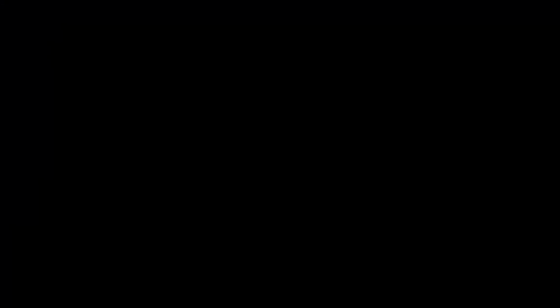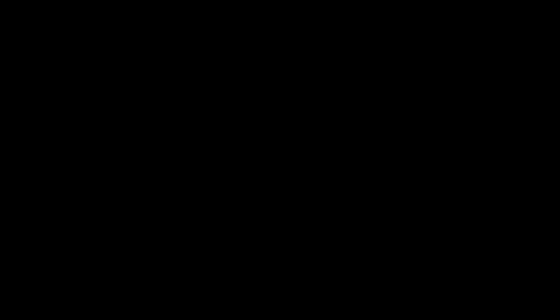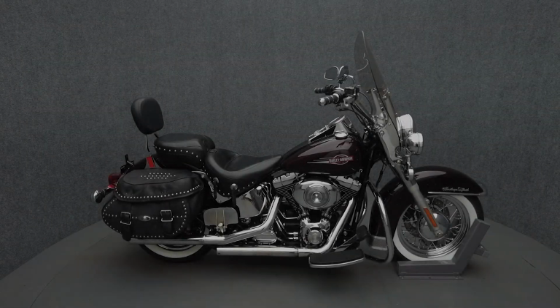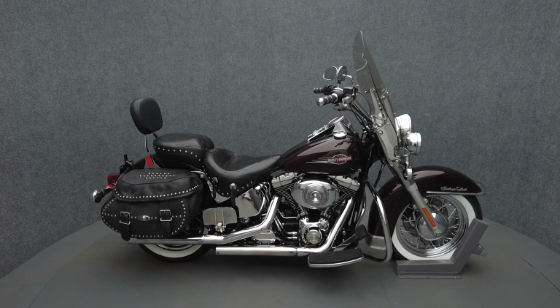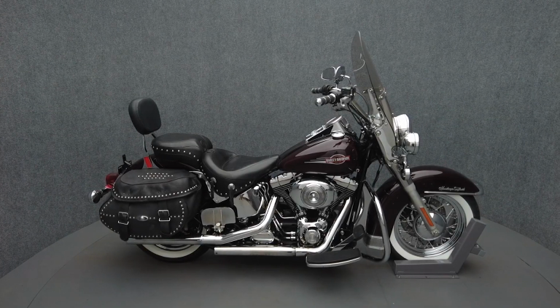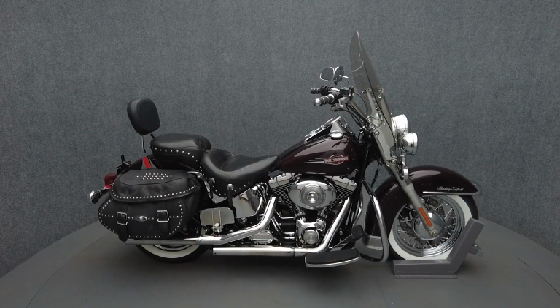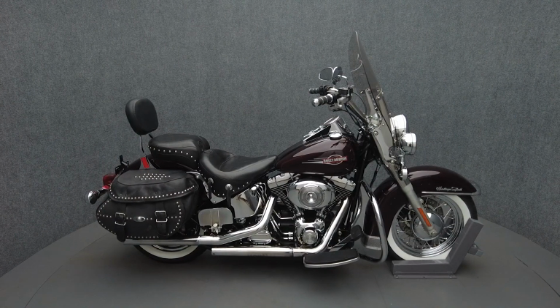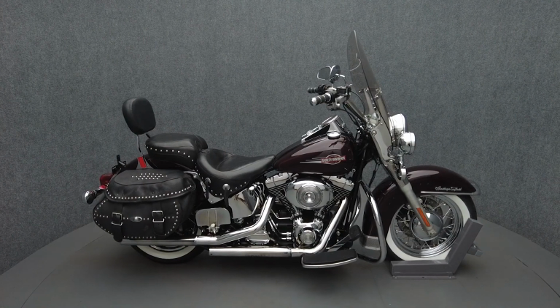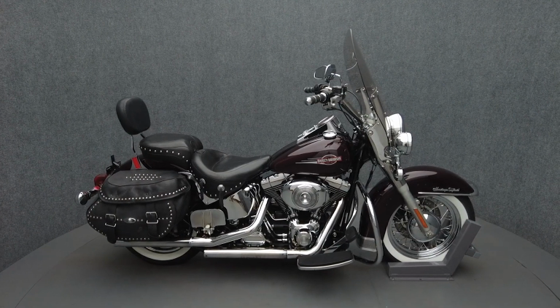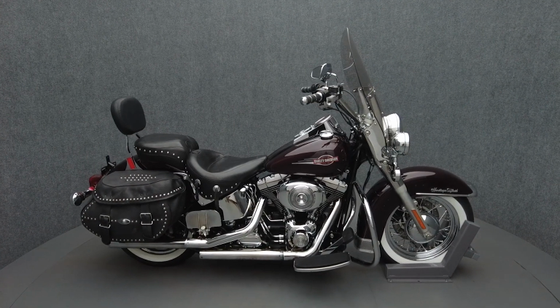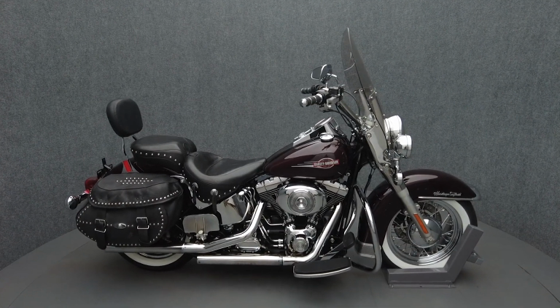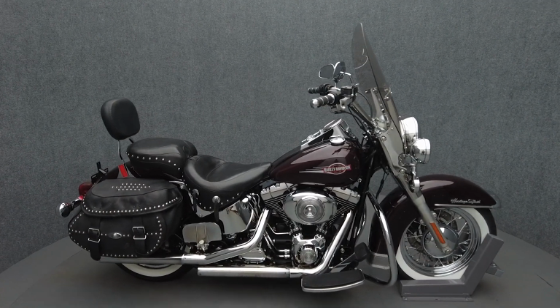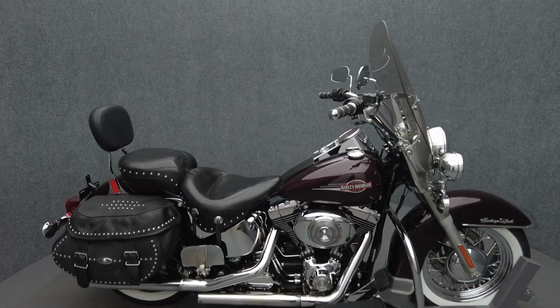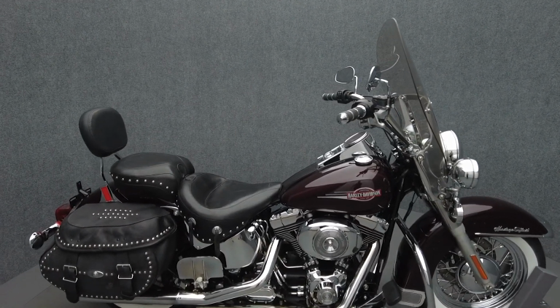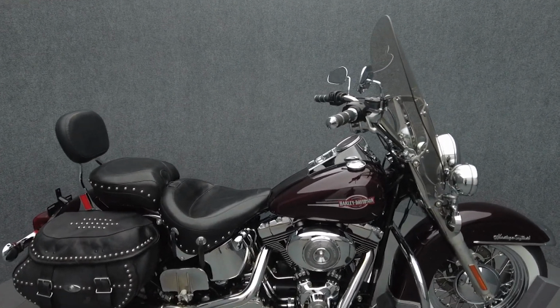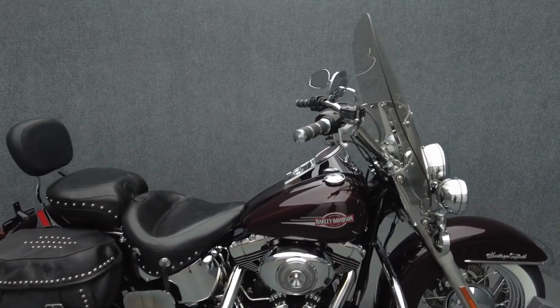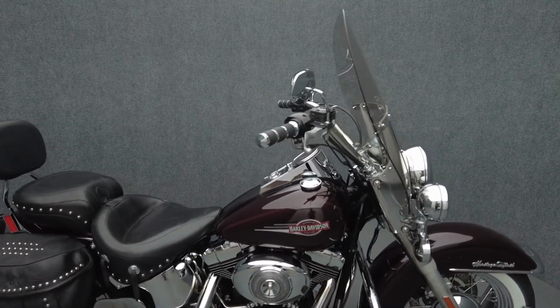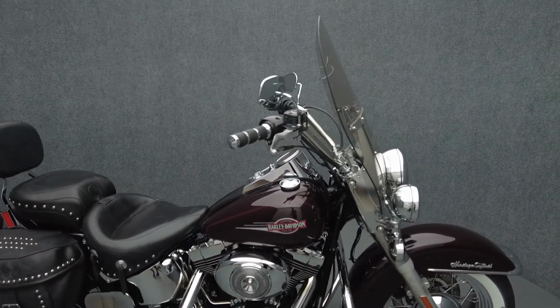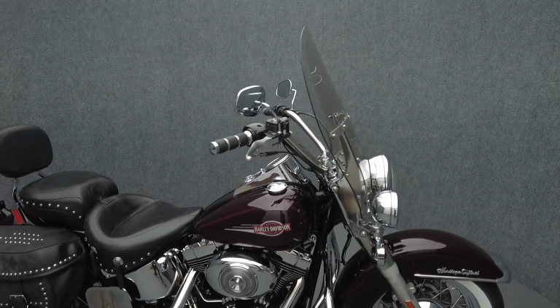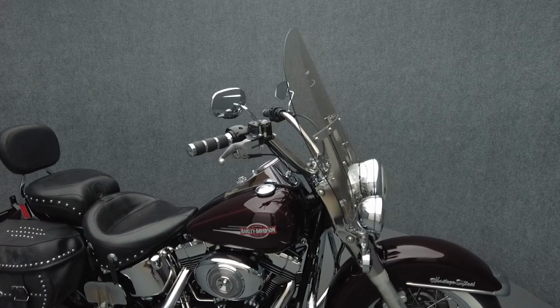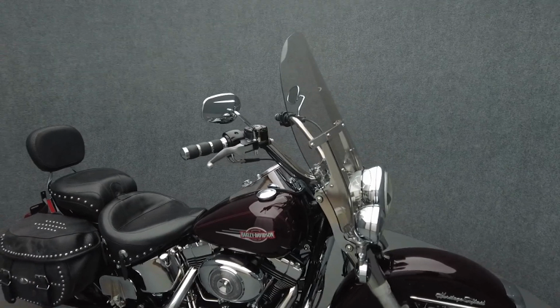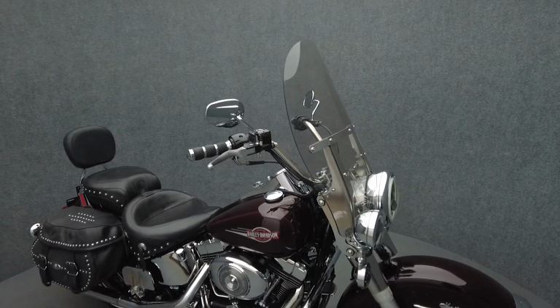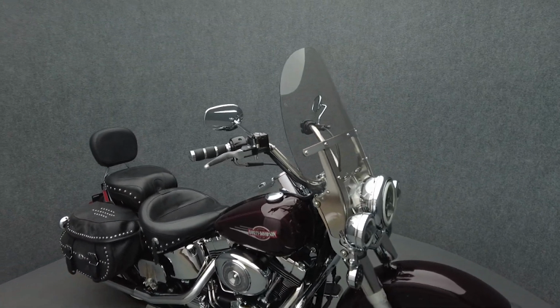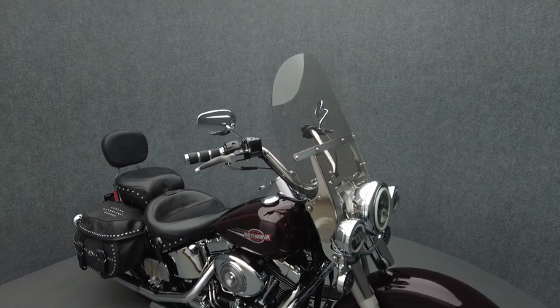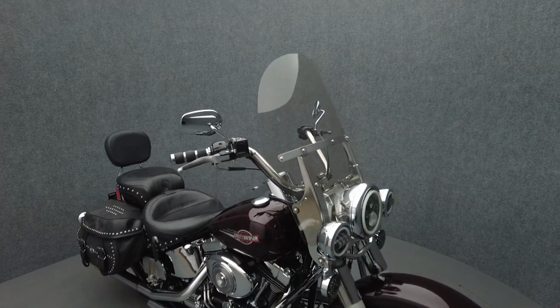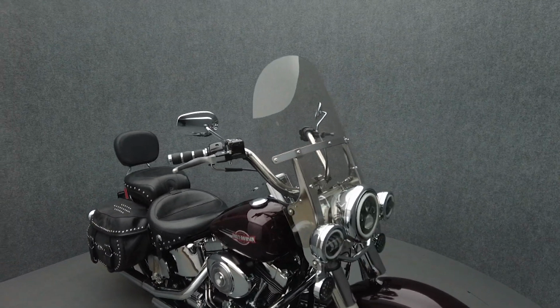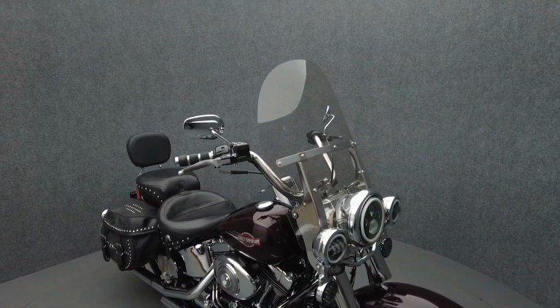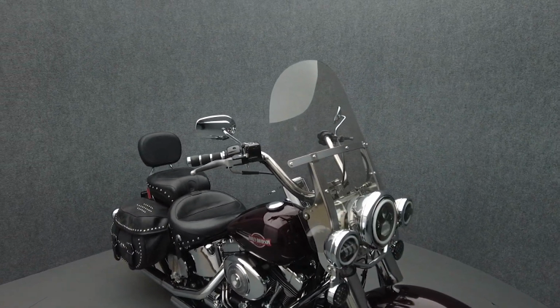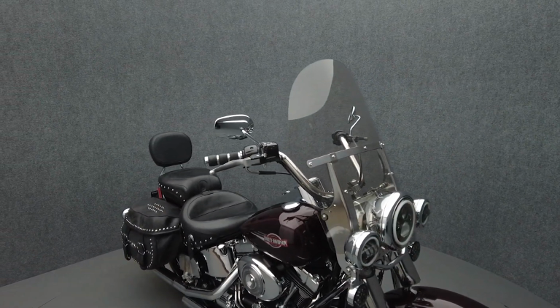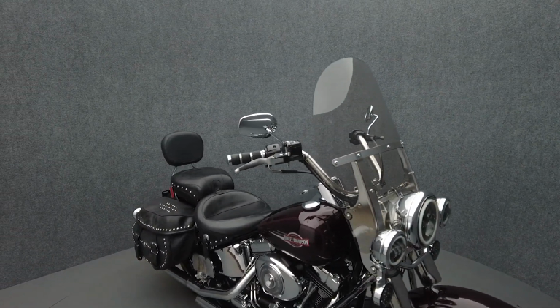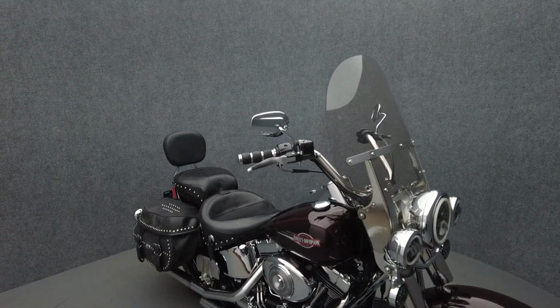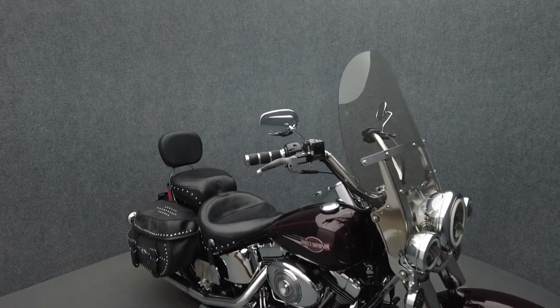Hey everyone, this is Keegan from National Power Sports. This 2006 Harley-Davidson Heritage Softail Classic with 49,690 miles passes New Hampshire State Inspection and runs well.